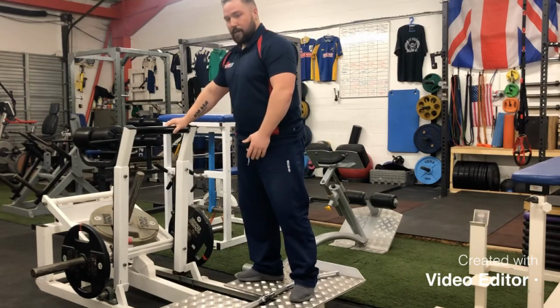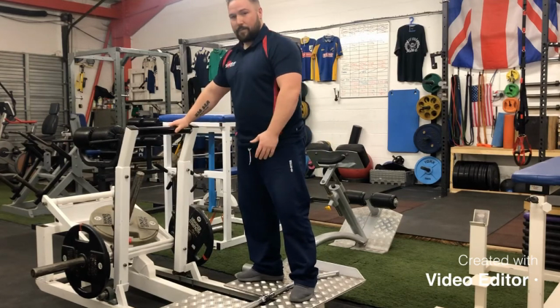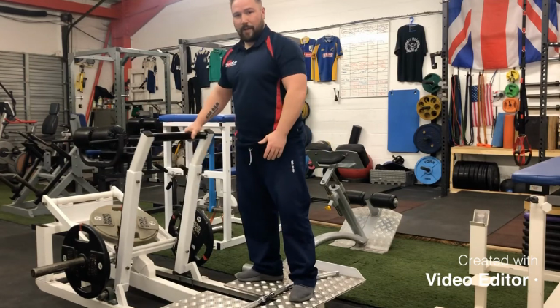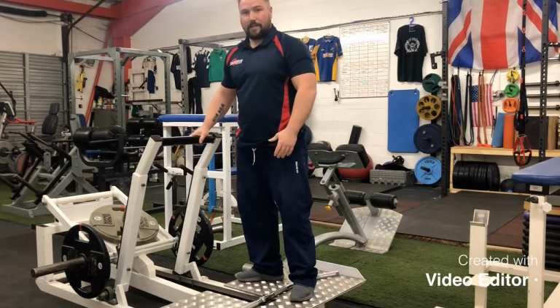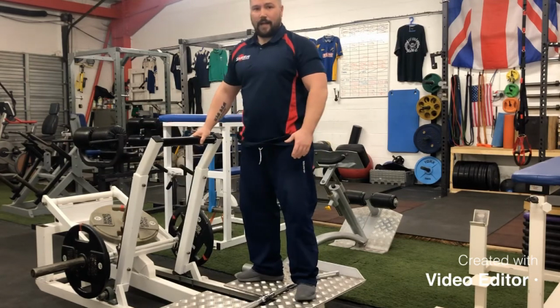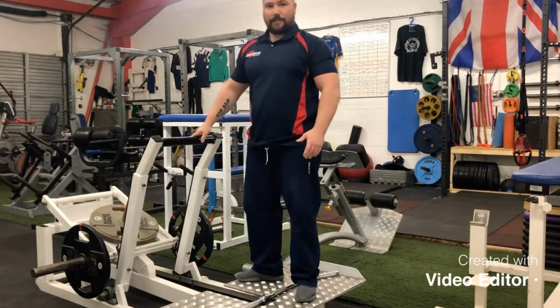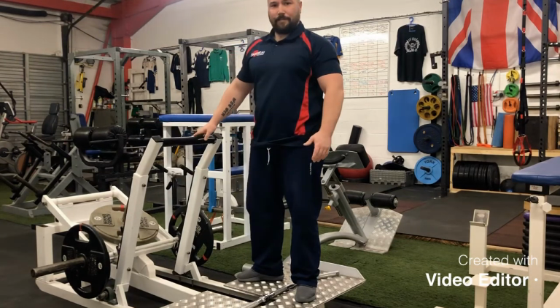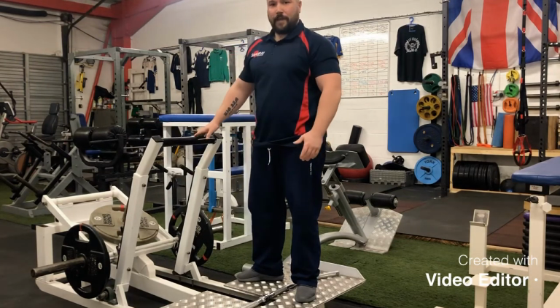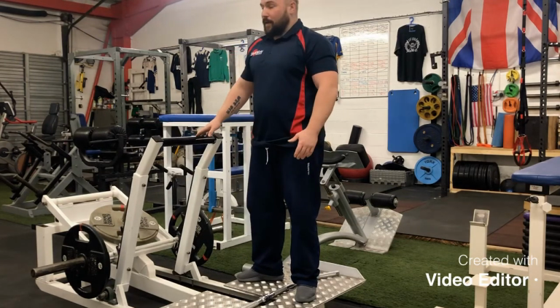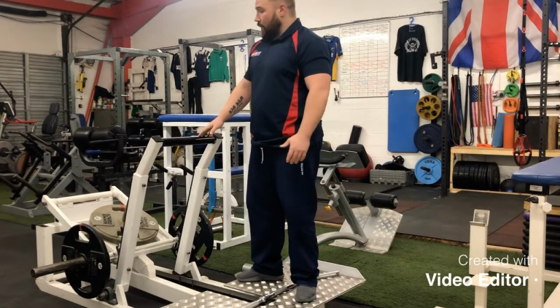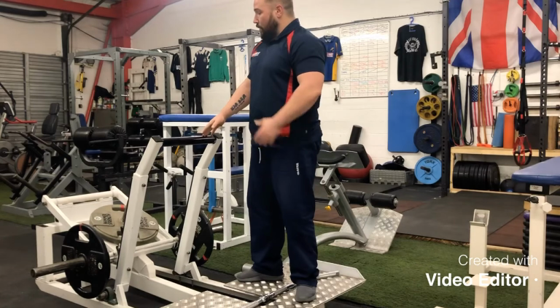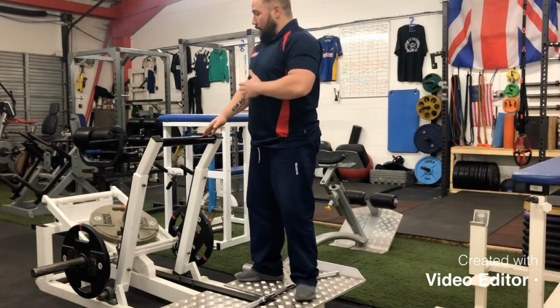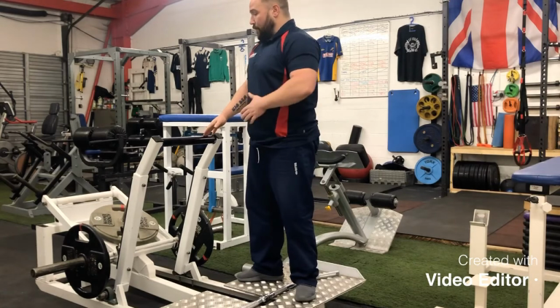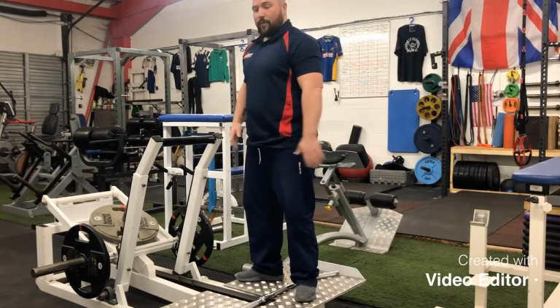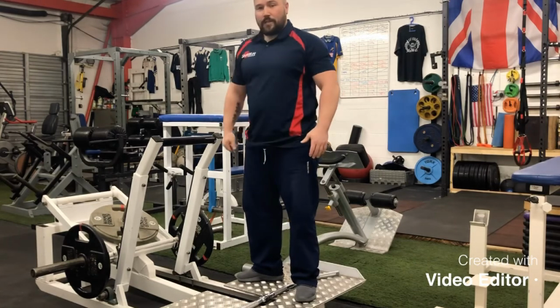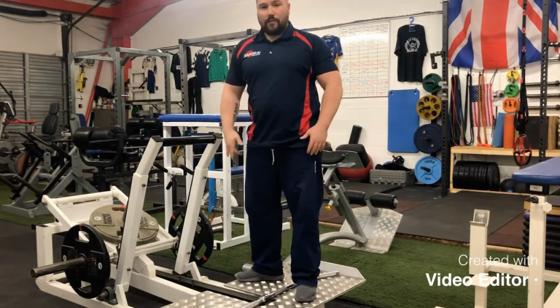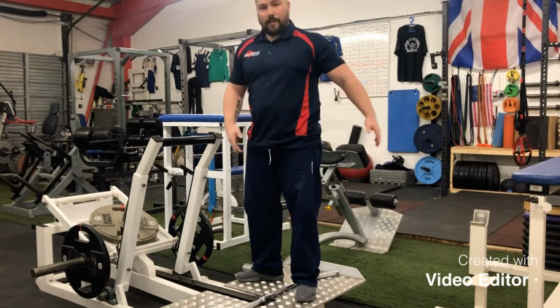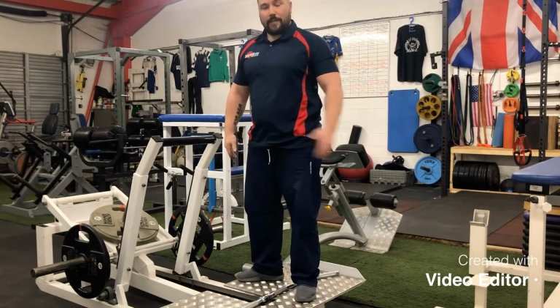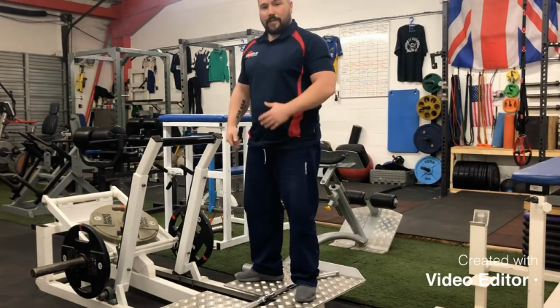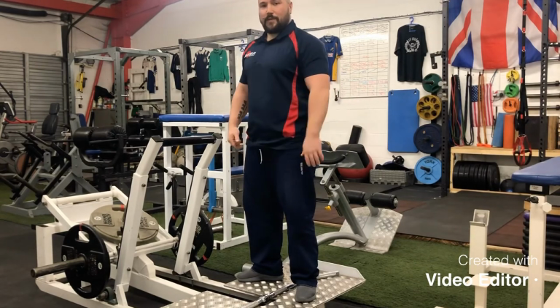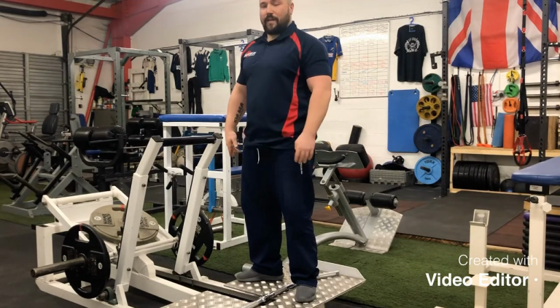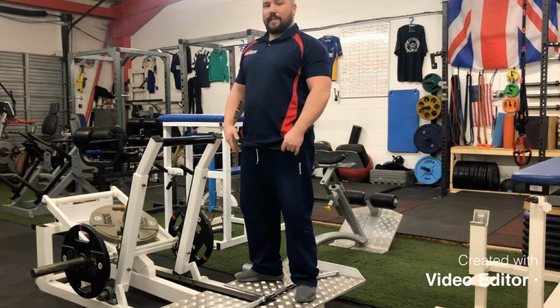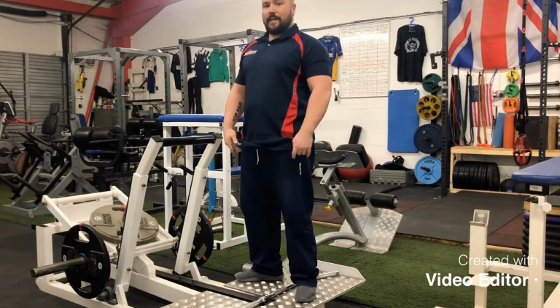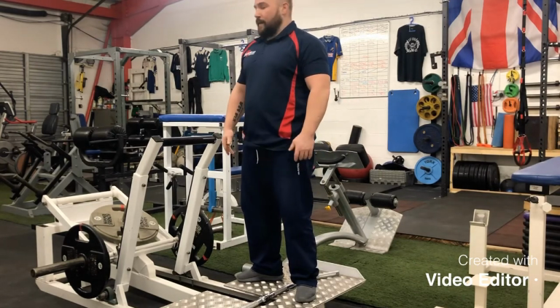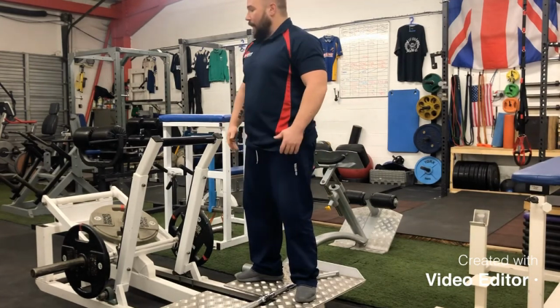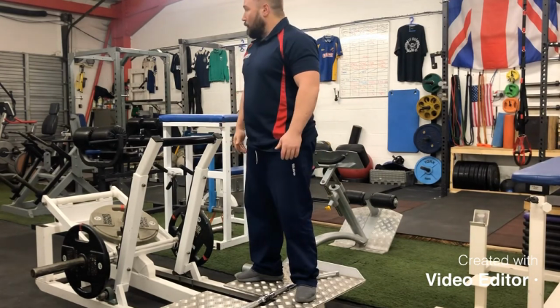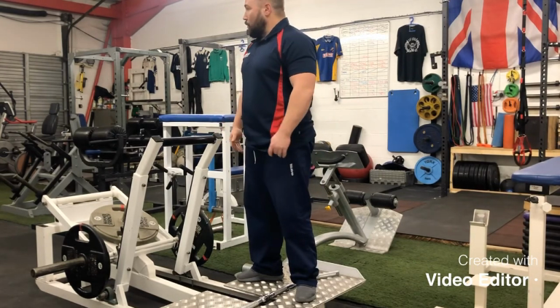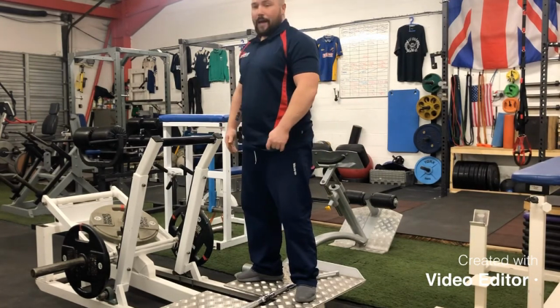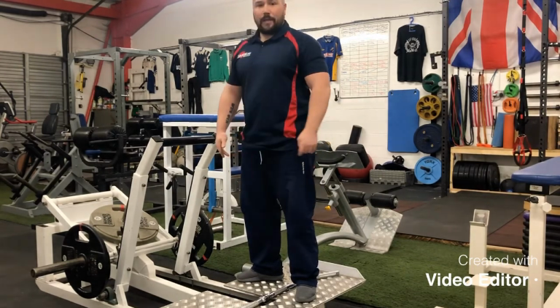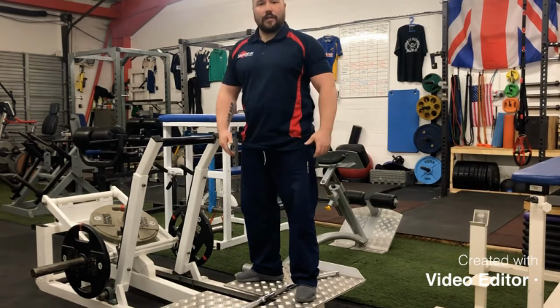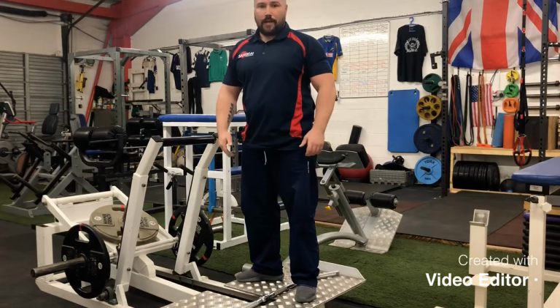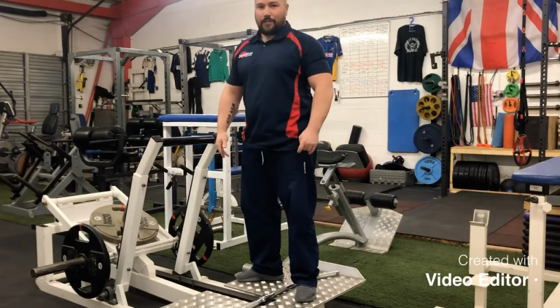If you've ever wanted to use one, come down to Champion Strength and Conditioning and we will more than happily show you how to use it.